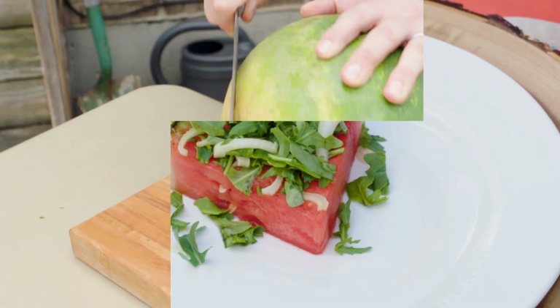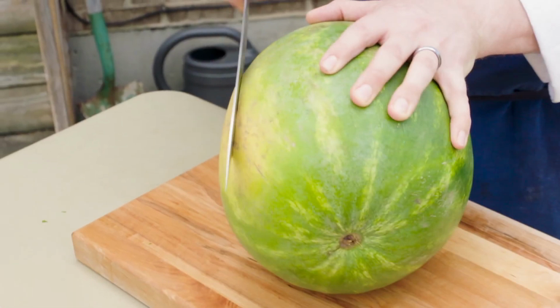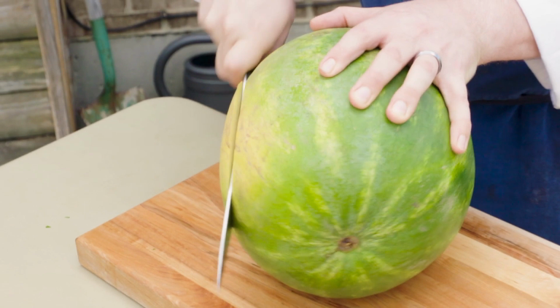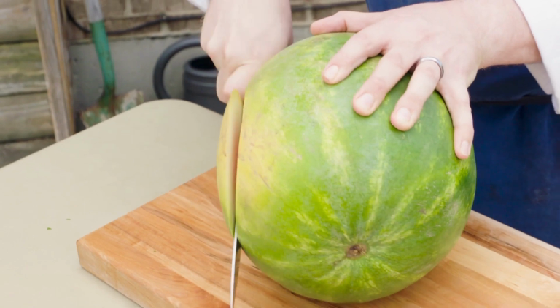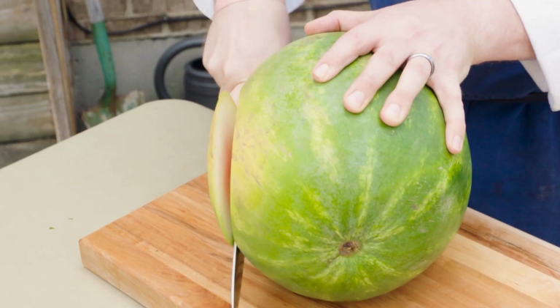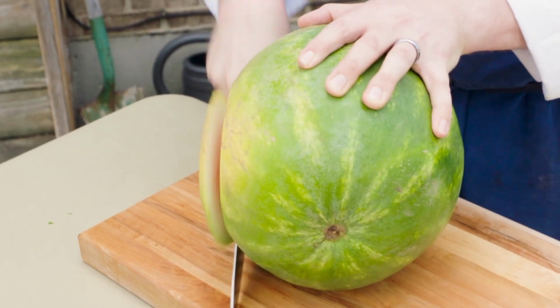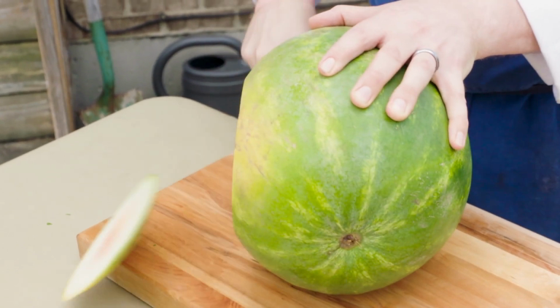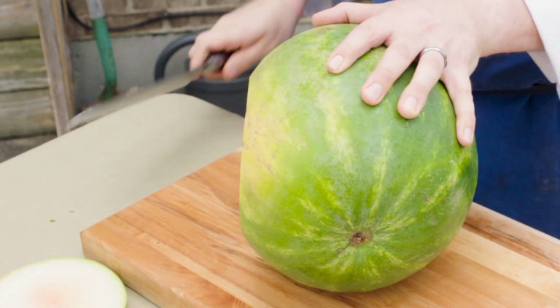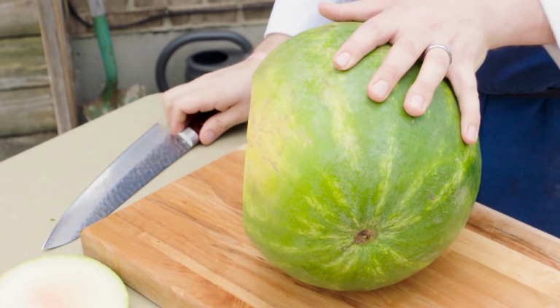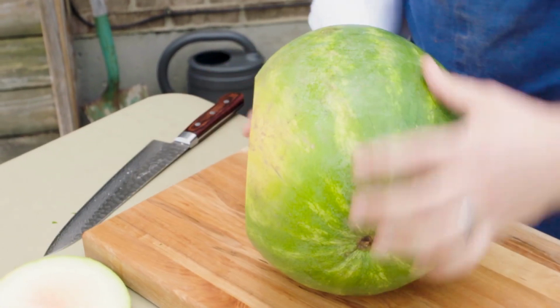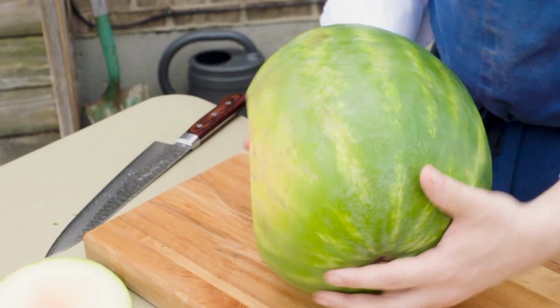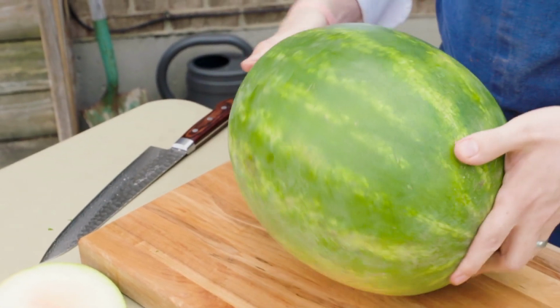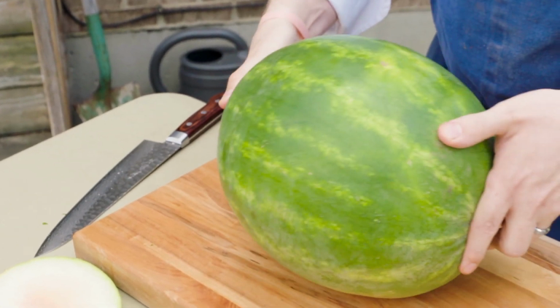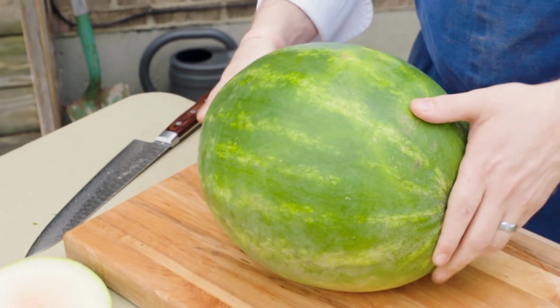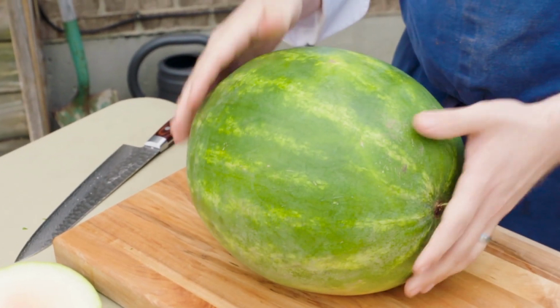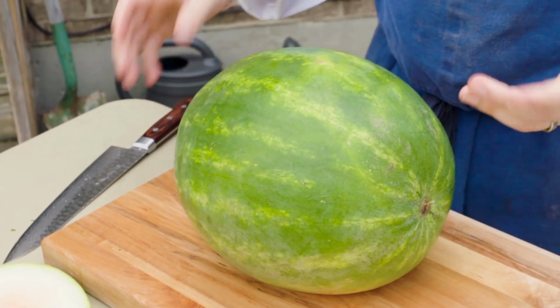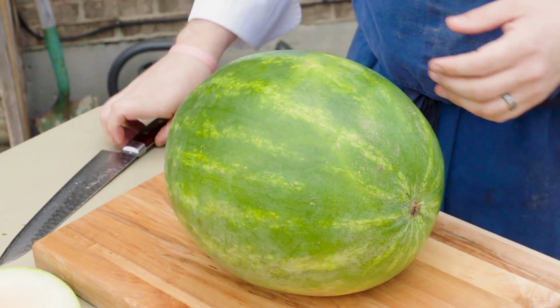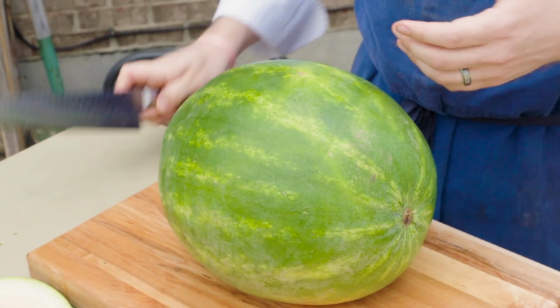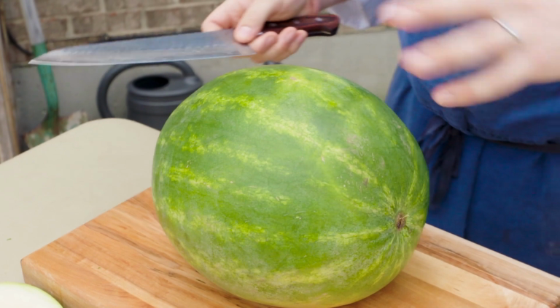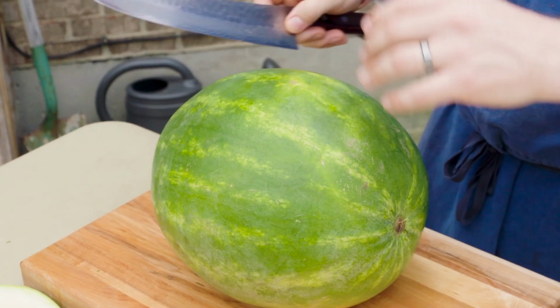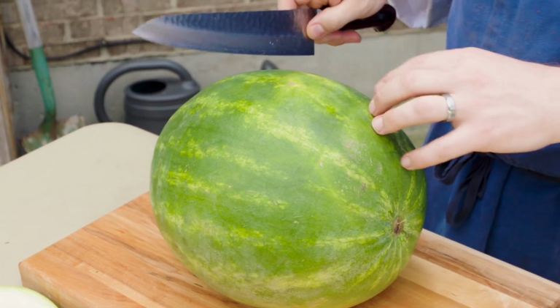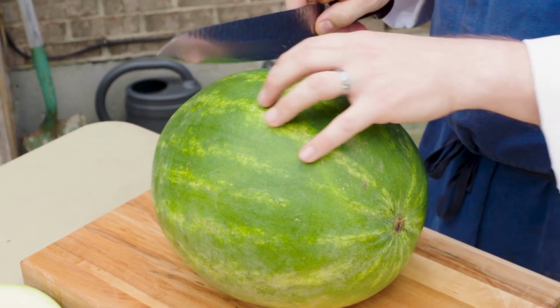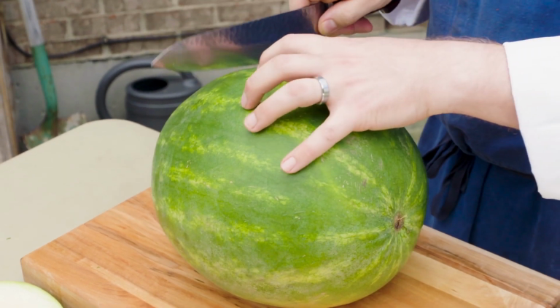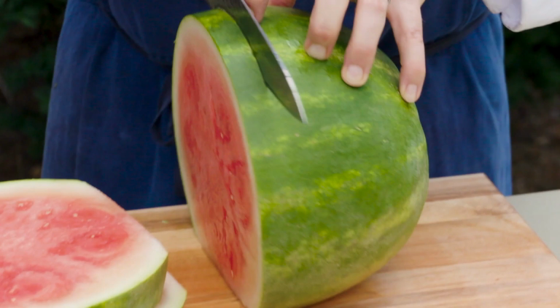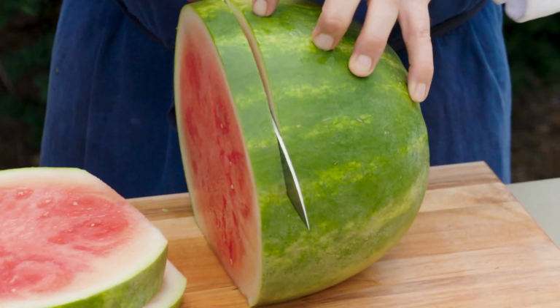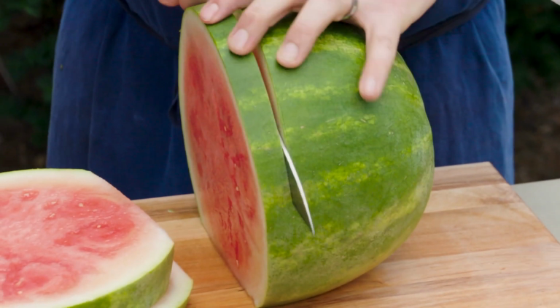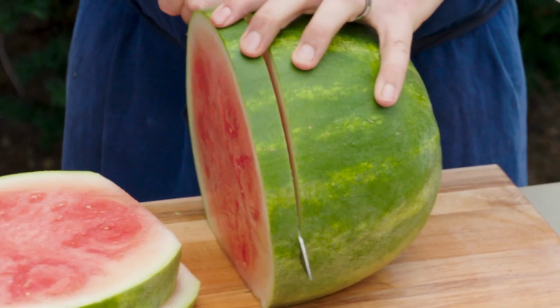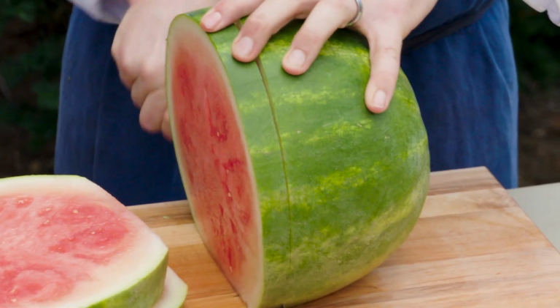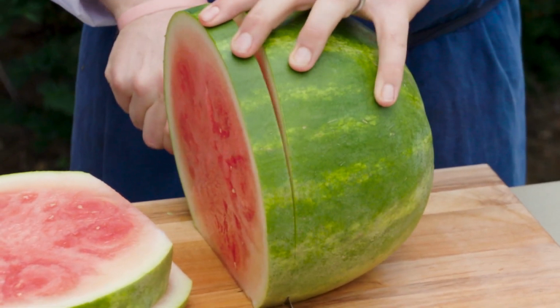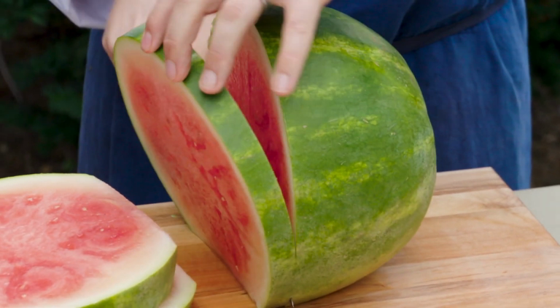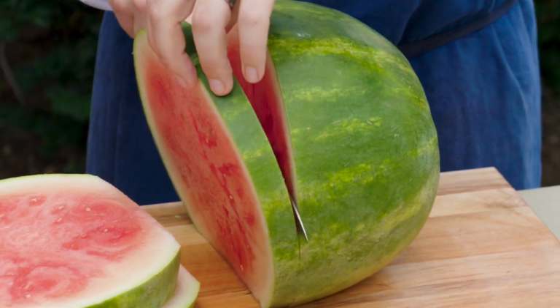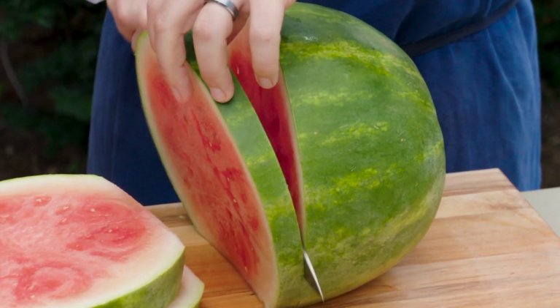First I'm gonna cut just a little bit off the bottom to make it nice and flat. Now I can cut my watermelon without worrying about cutting myself. I want about one inch planks here.